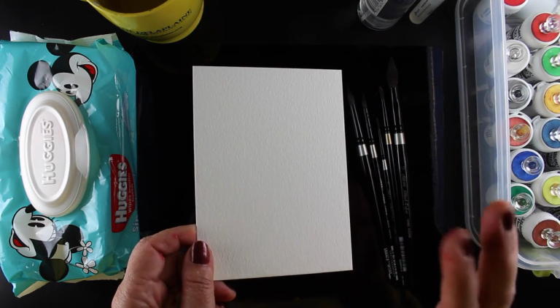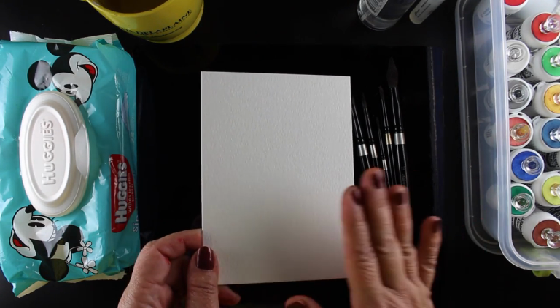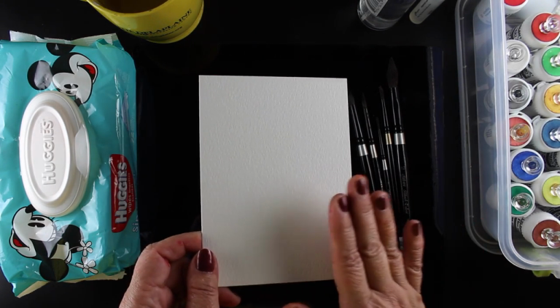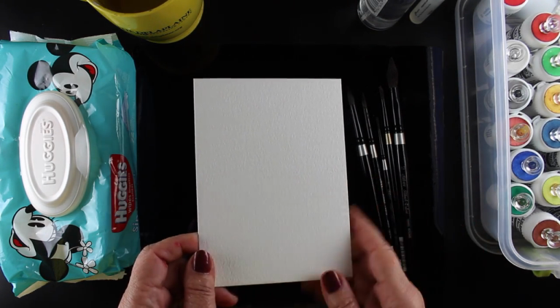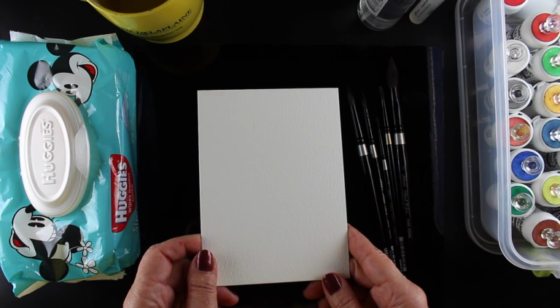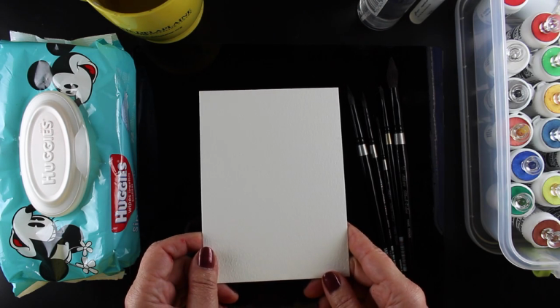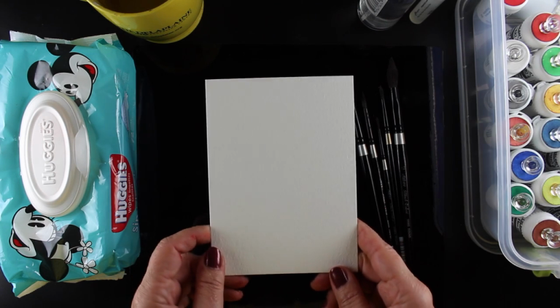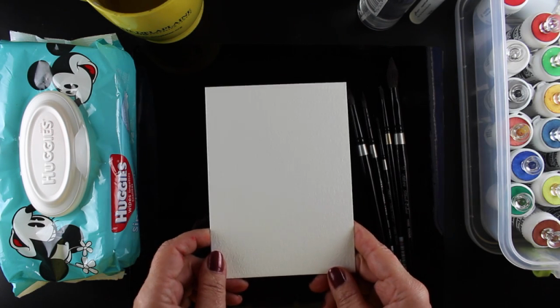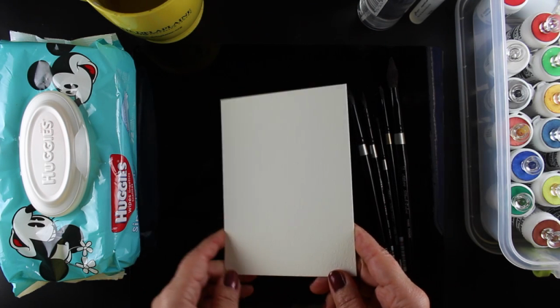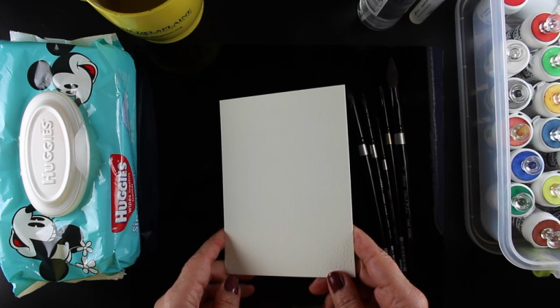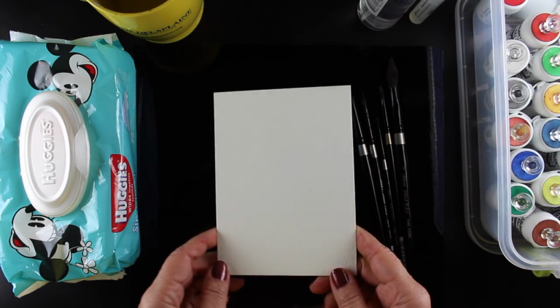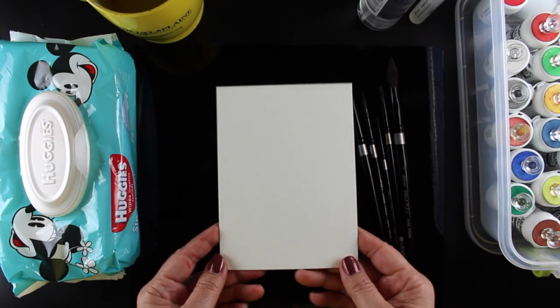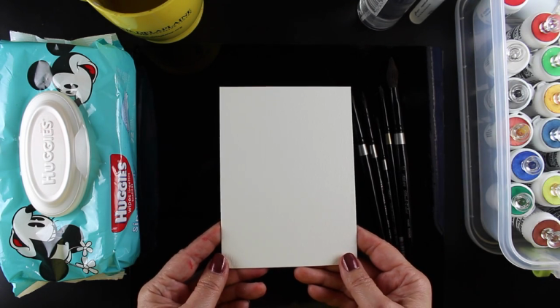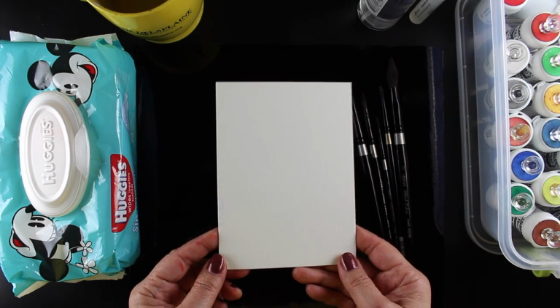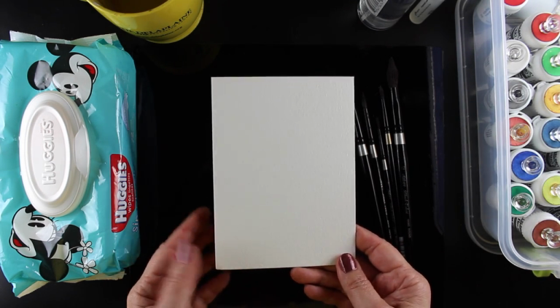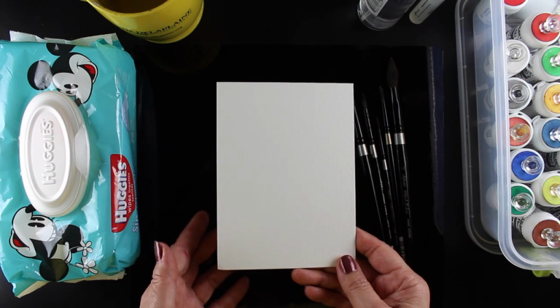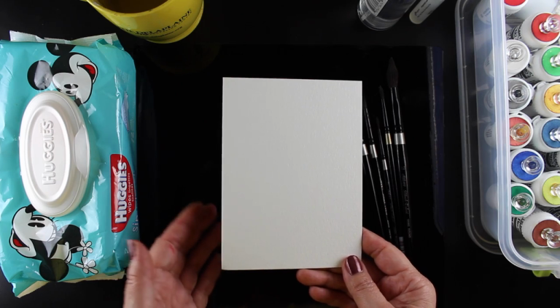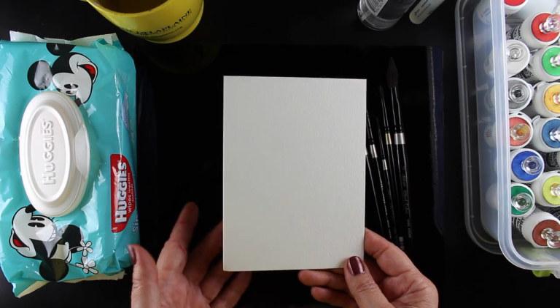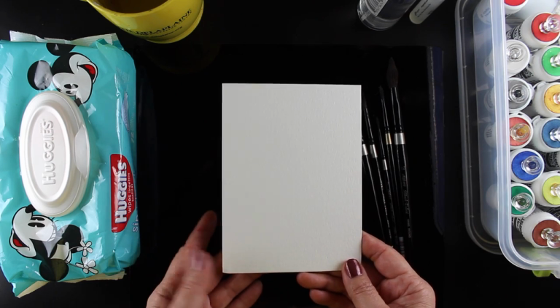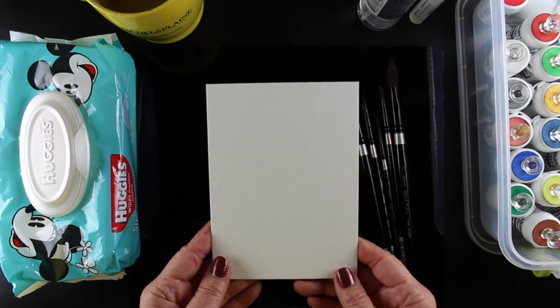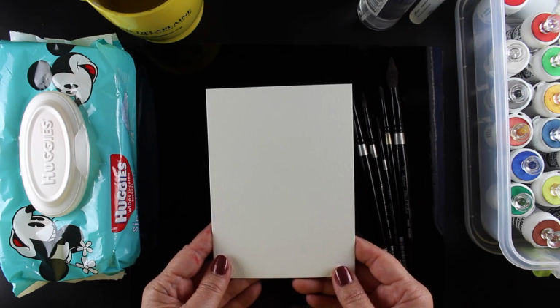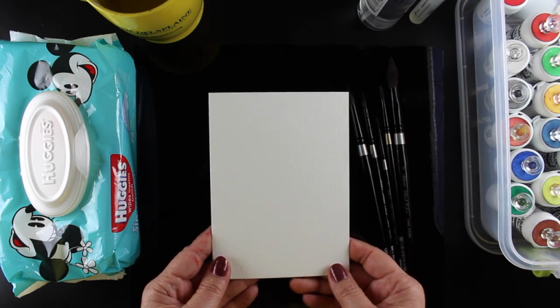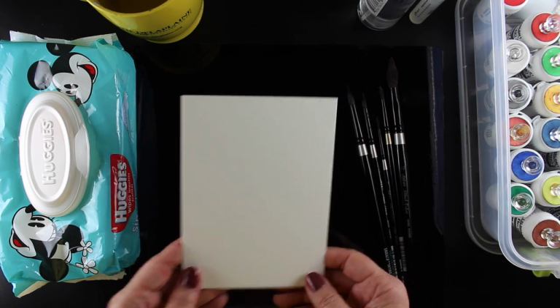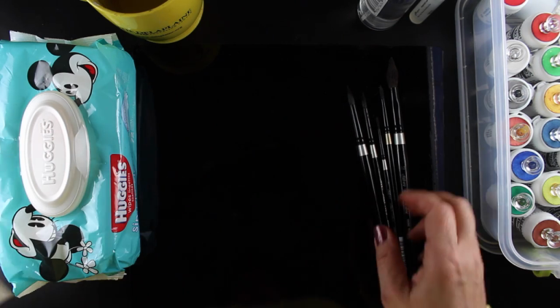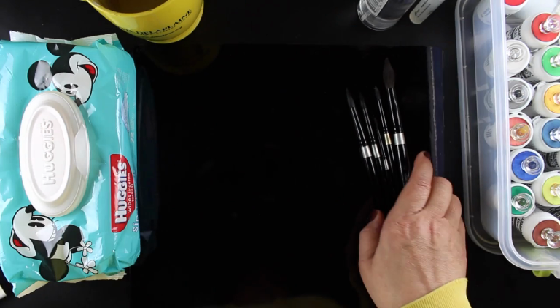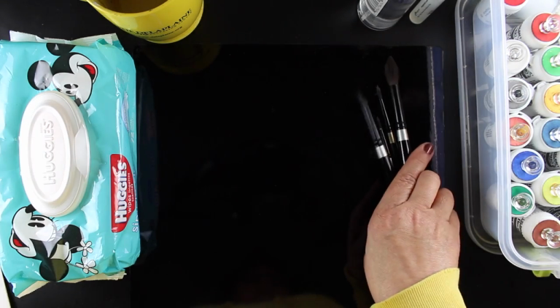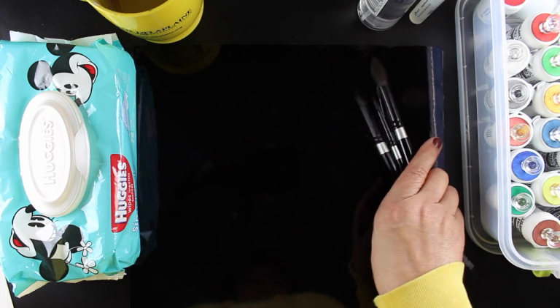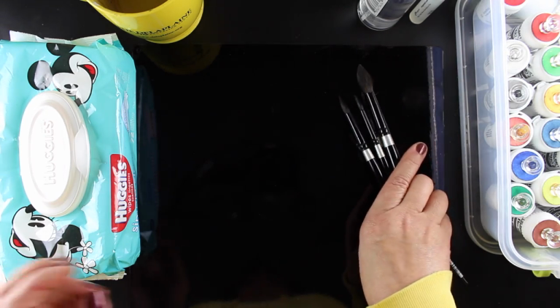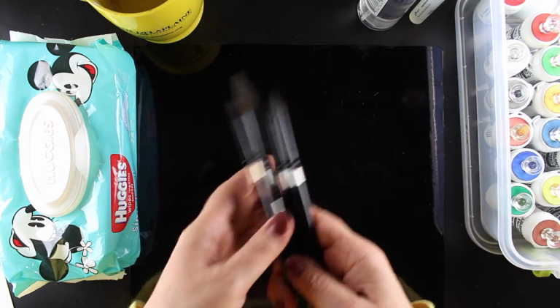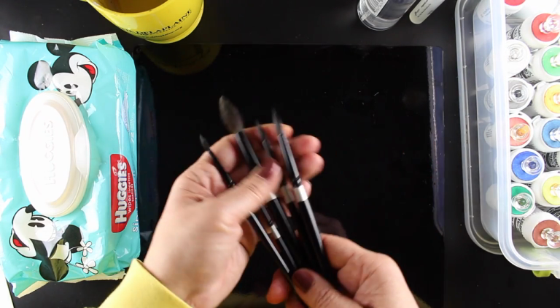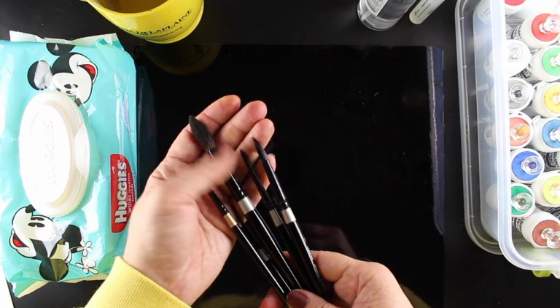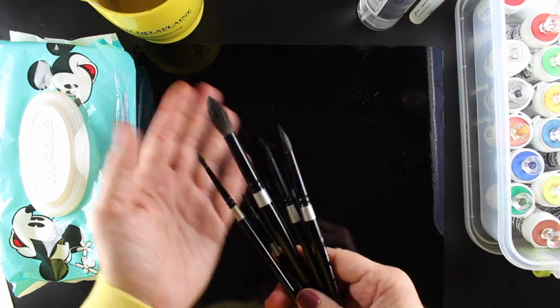I always try to do my watercolor powders on good paper. If you use the lower grade student papers, you're not going to get as much movement. I like the Arches, the Fabriano — lots of the mid to higher range papers are going to give you better results.